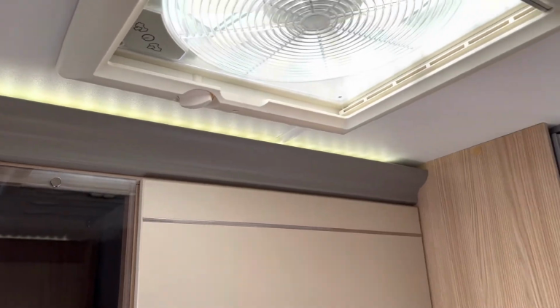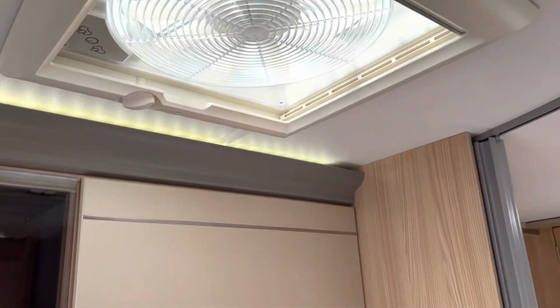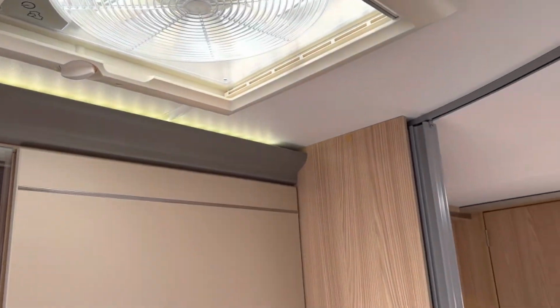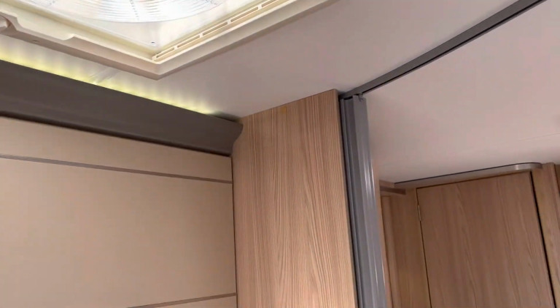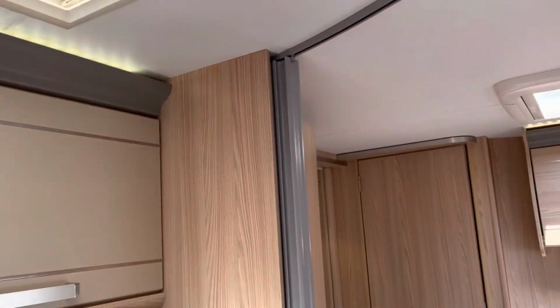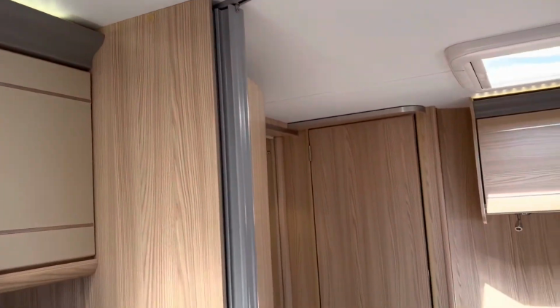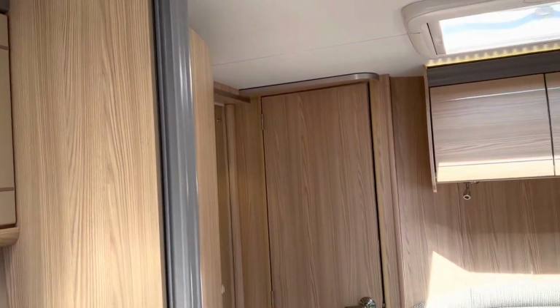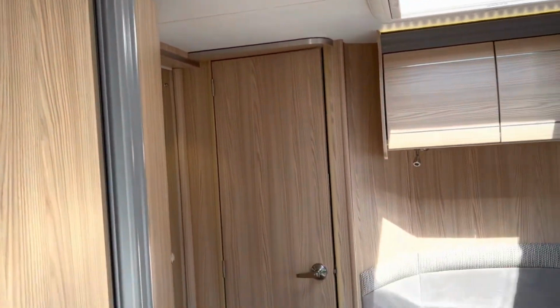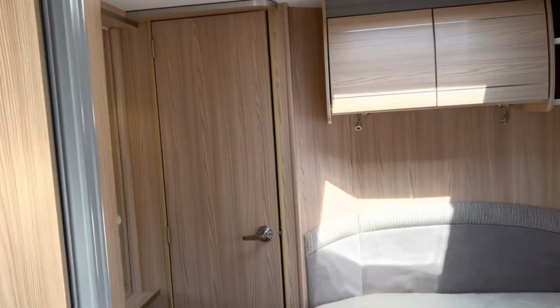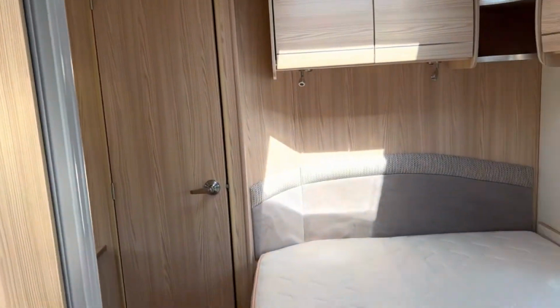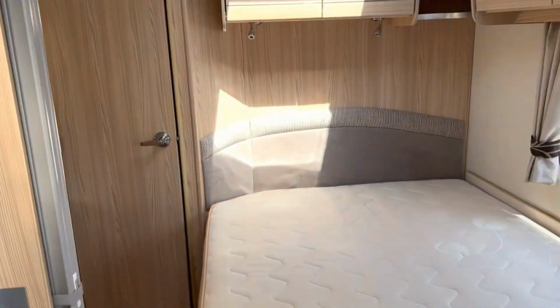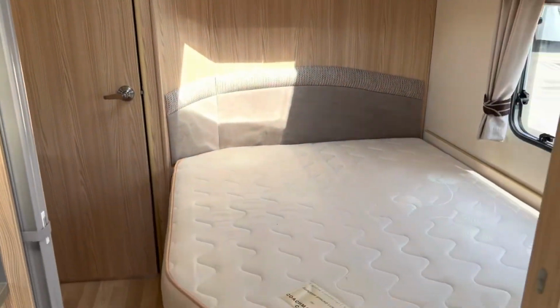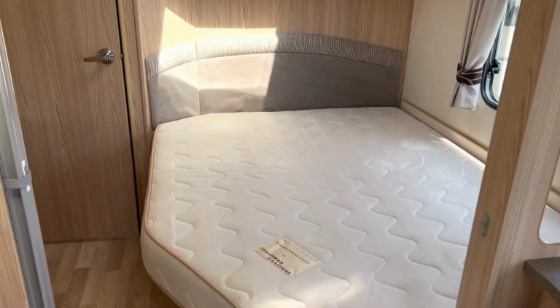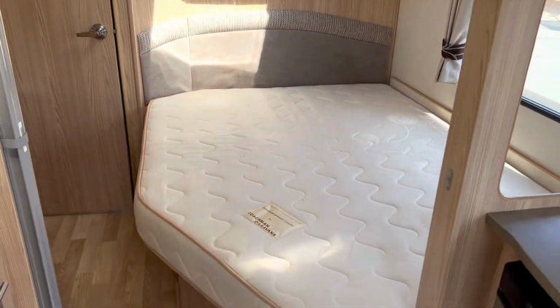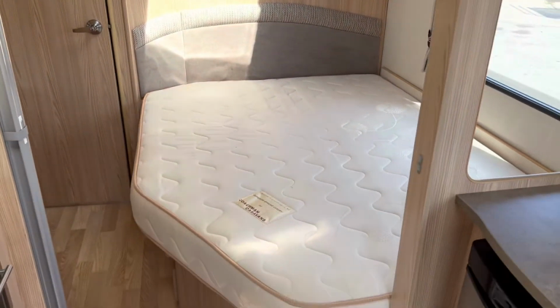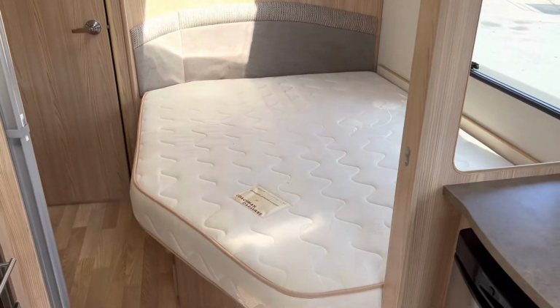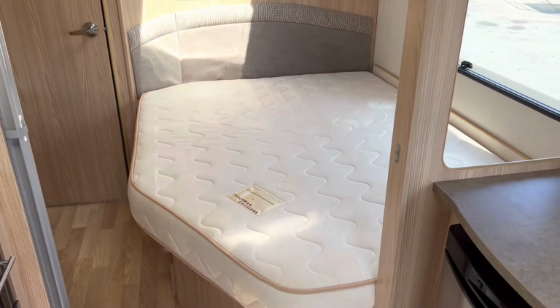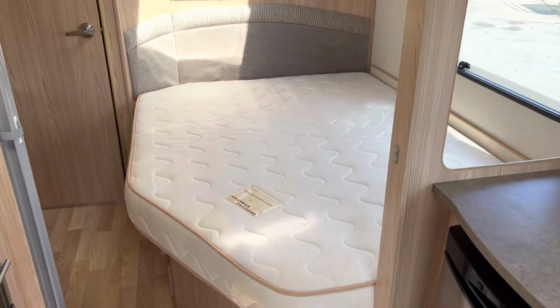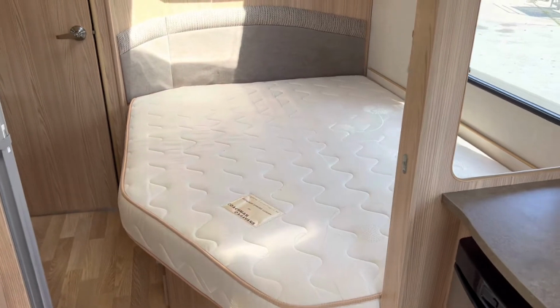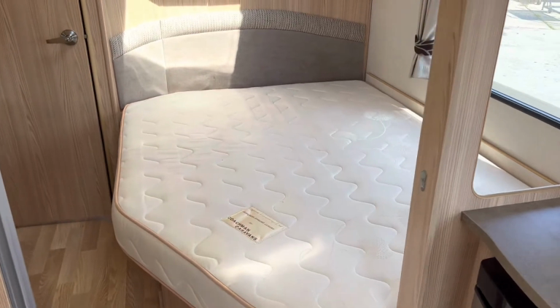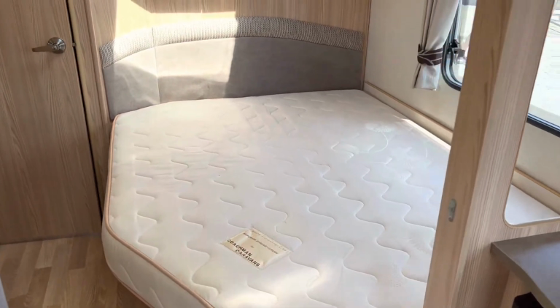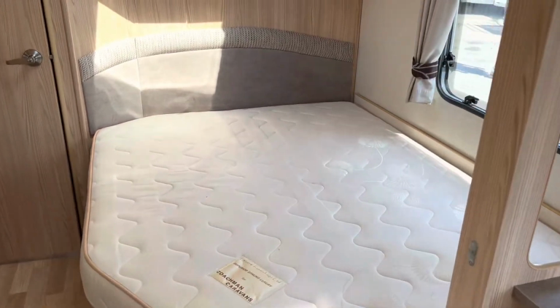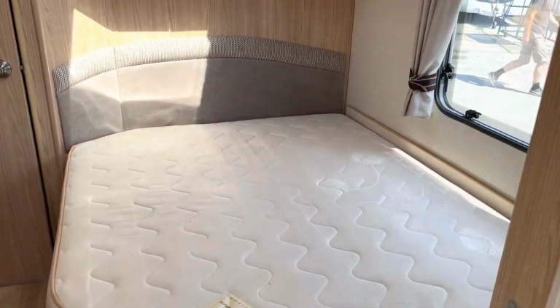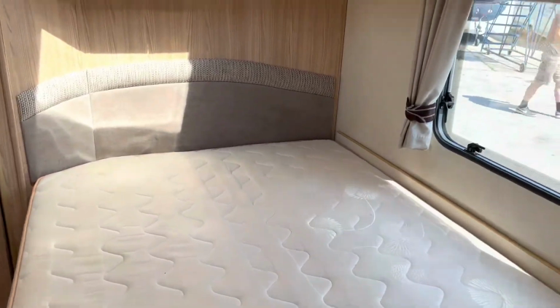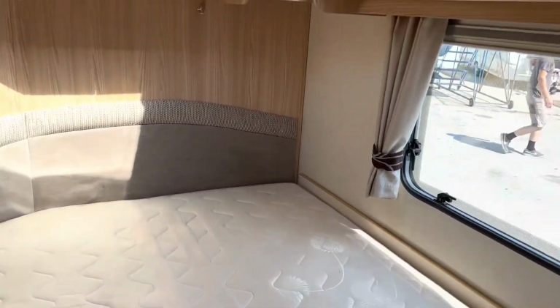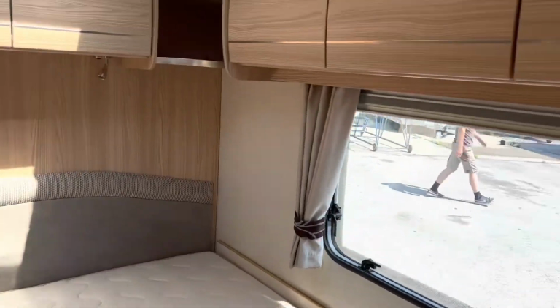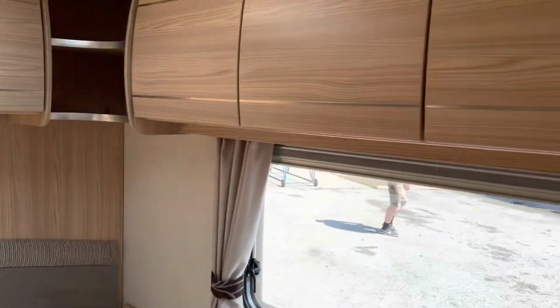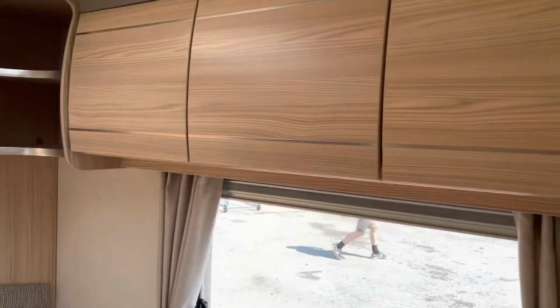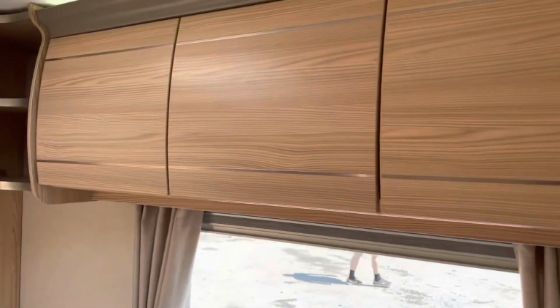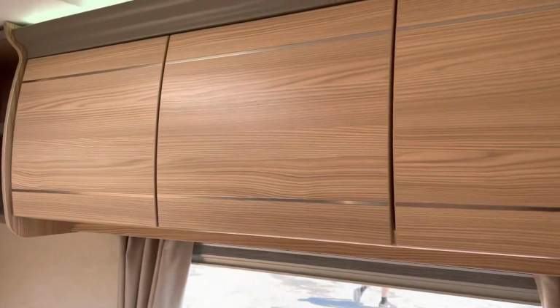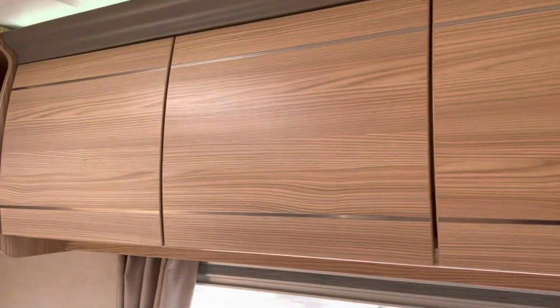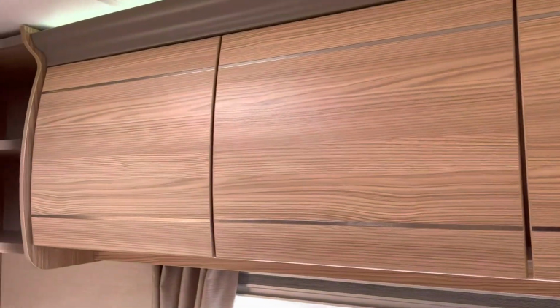Roof extractor, and then let's look back to this huge big fixed bed, under-bed storage, and overhead storage as well.